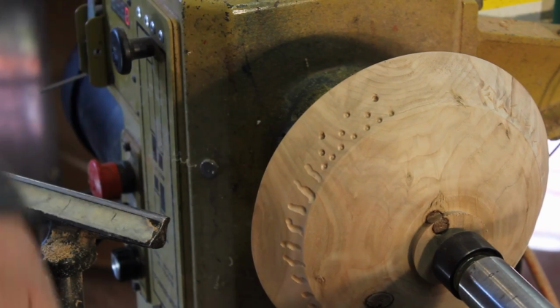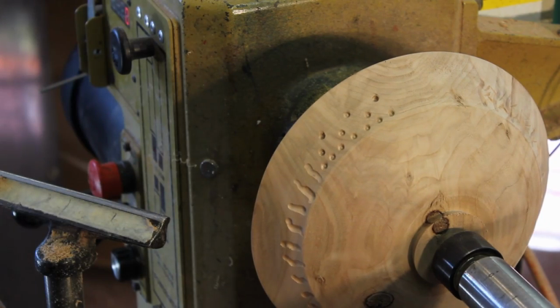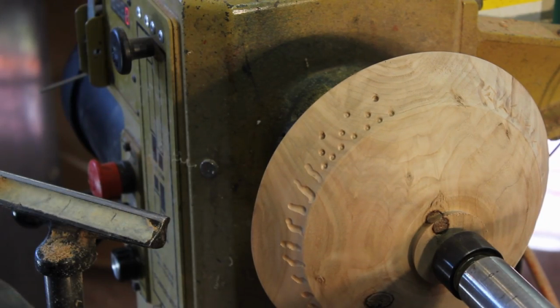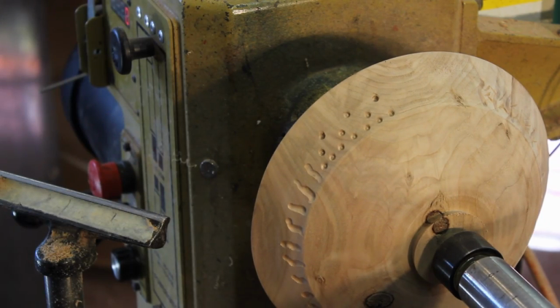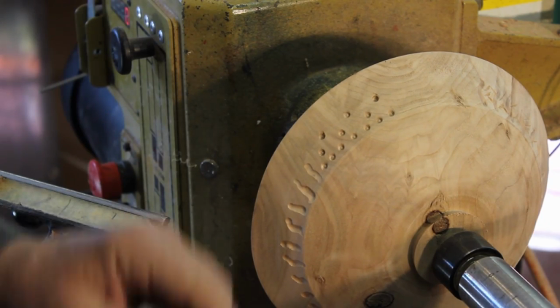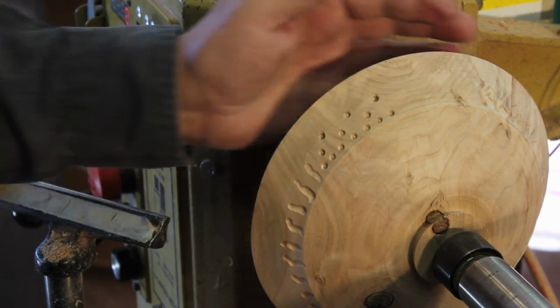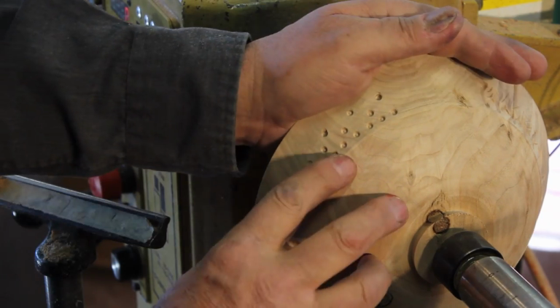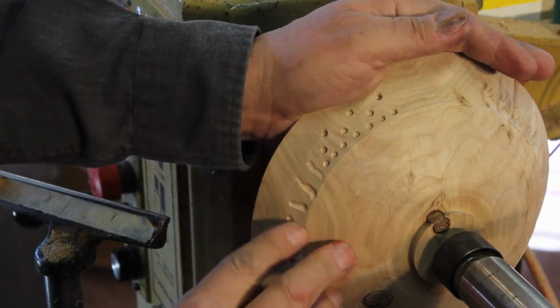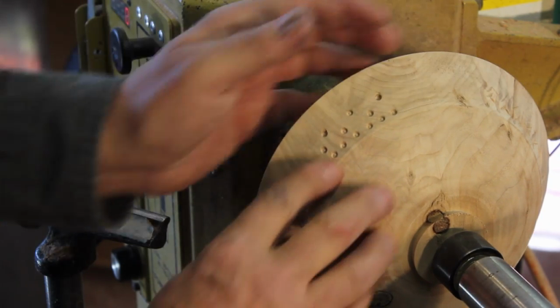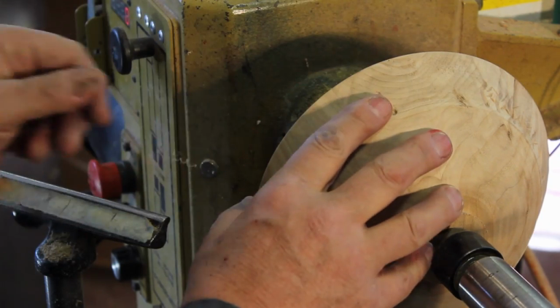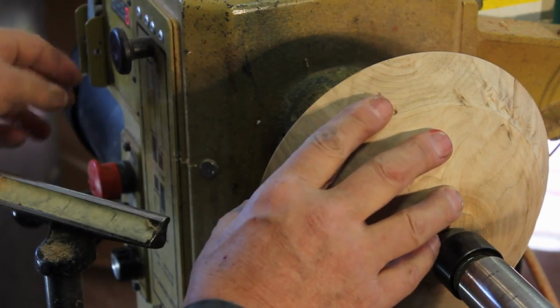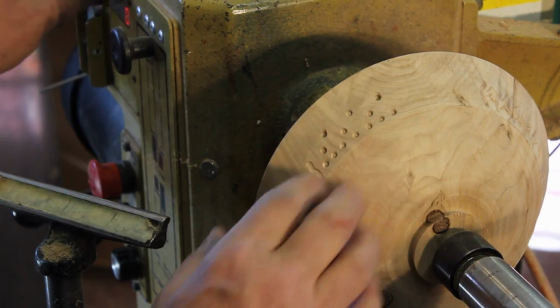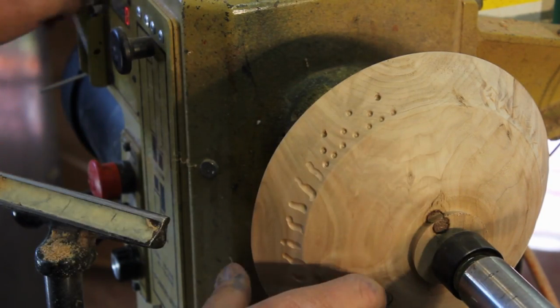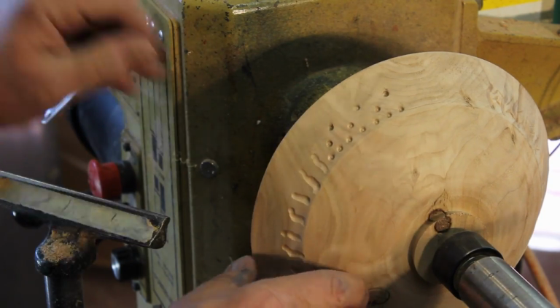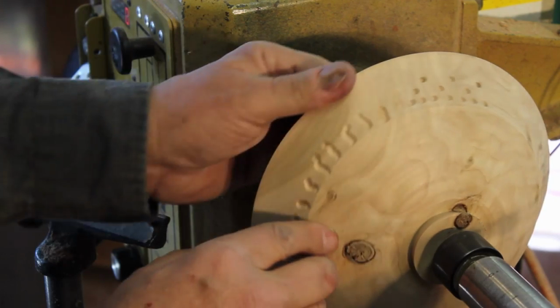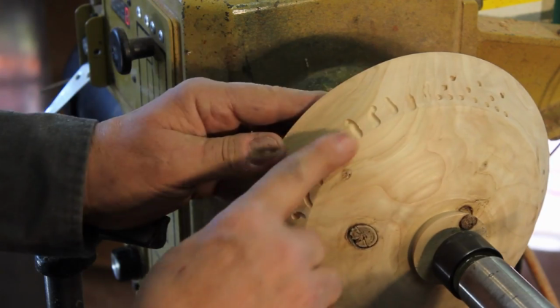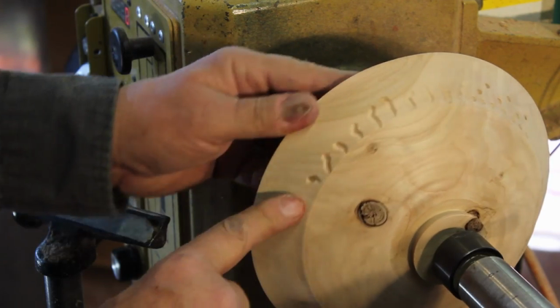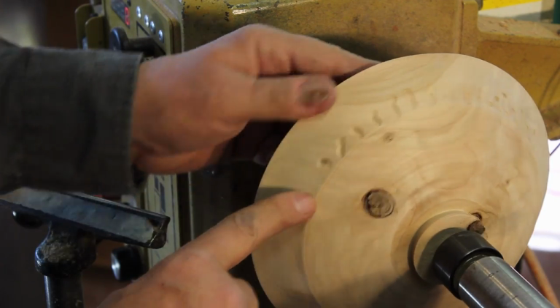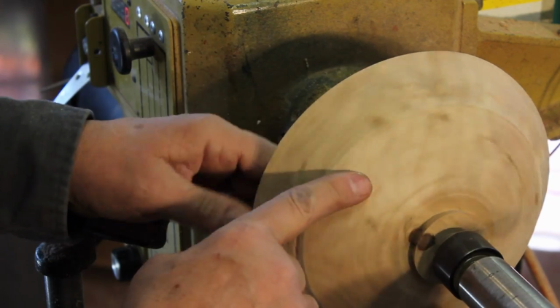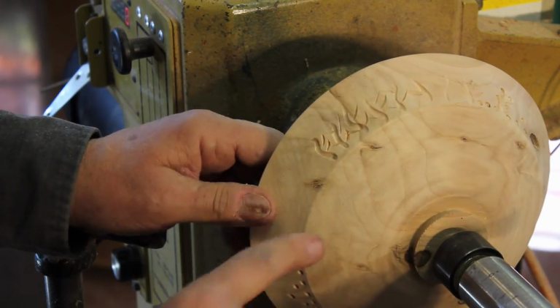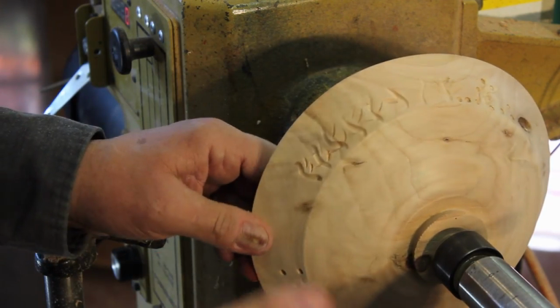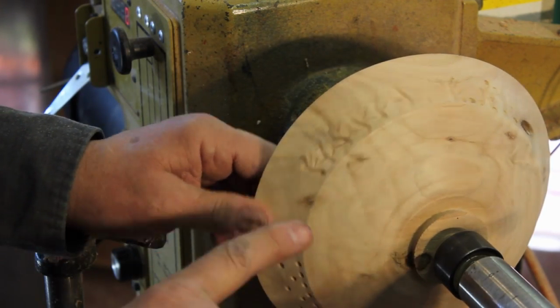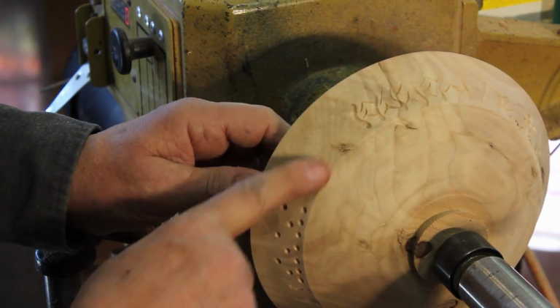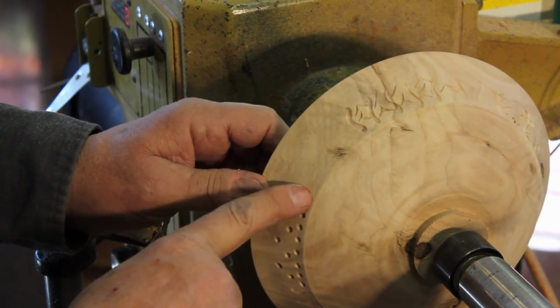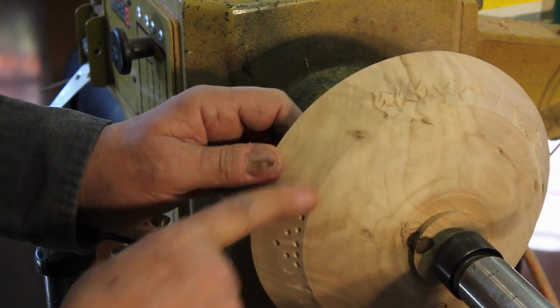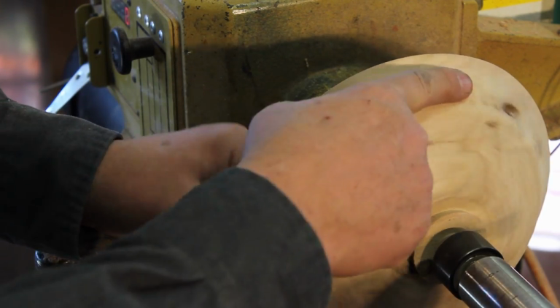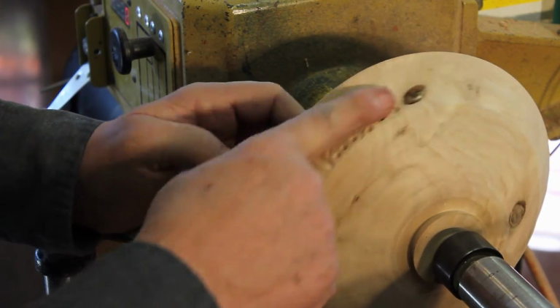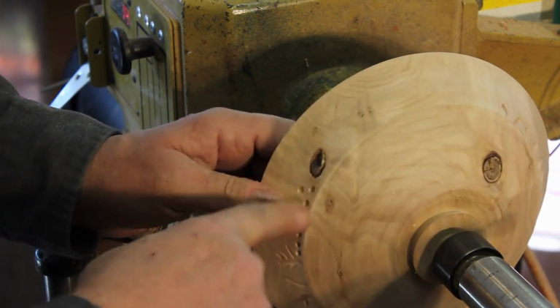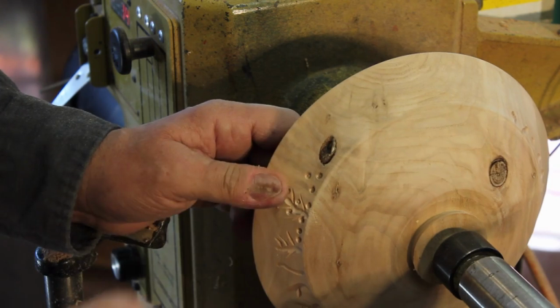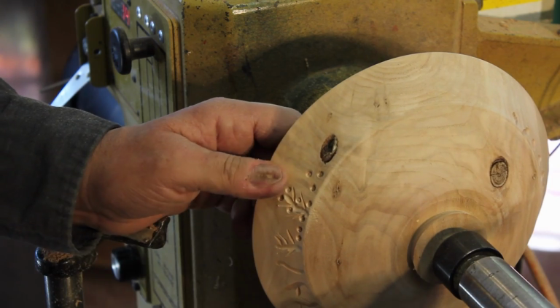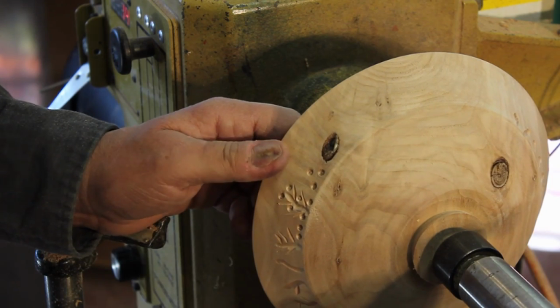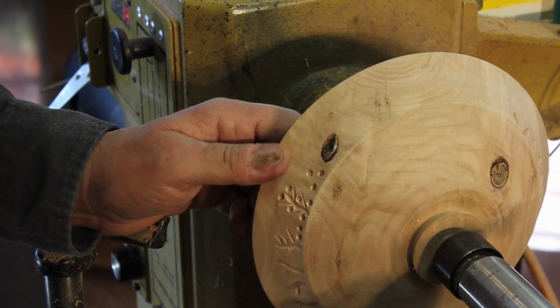This is a soft piece of willow, I believe, that will probably never get finished as a bowl. I'm going to do a little bit of torching on this and just highlight some of the carving I just did.